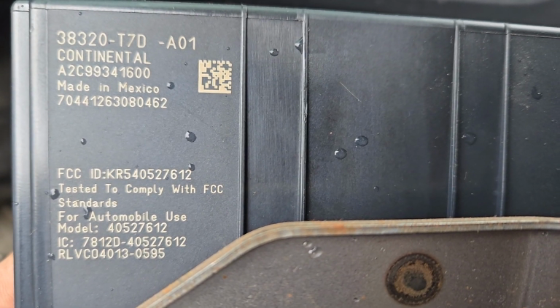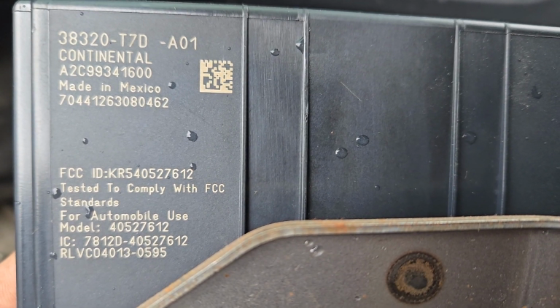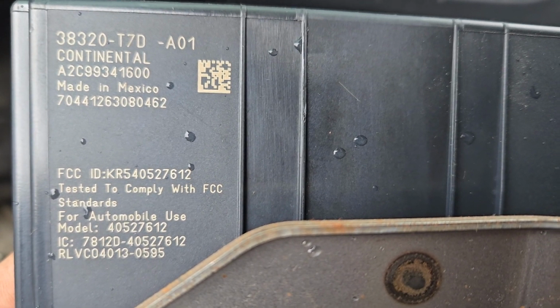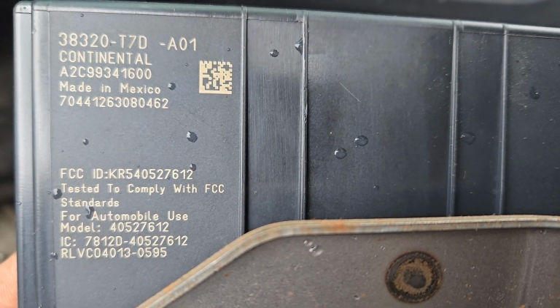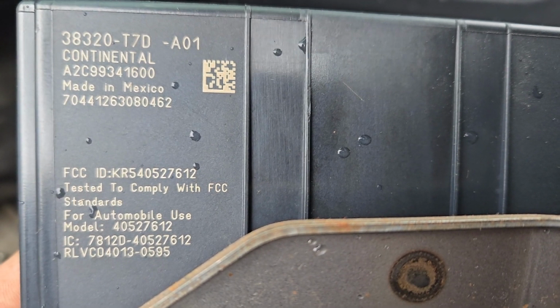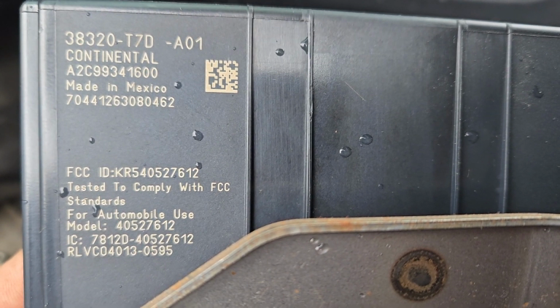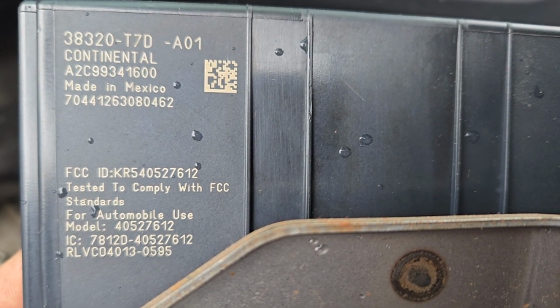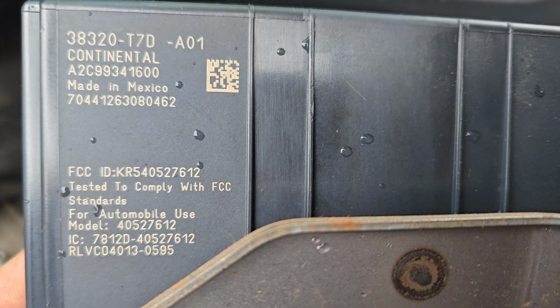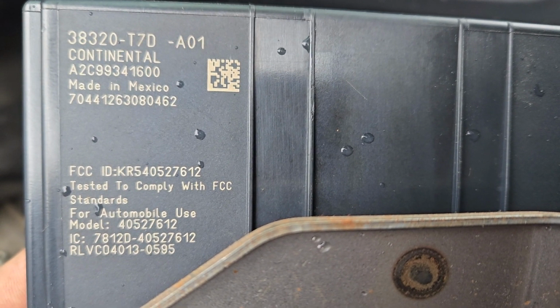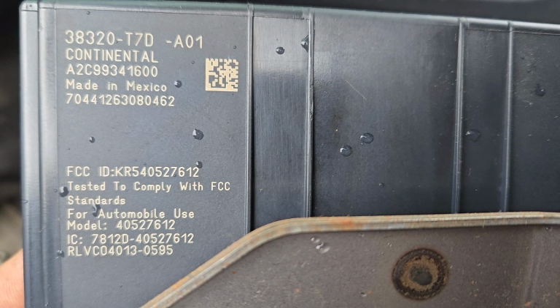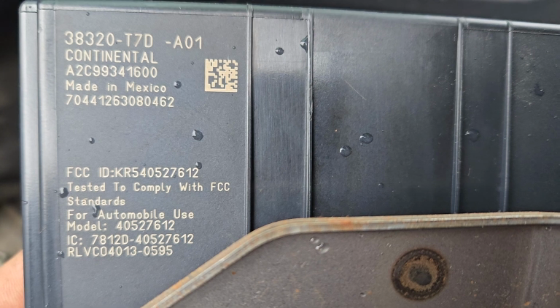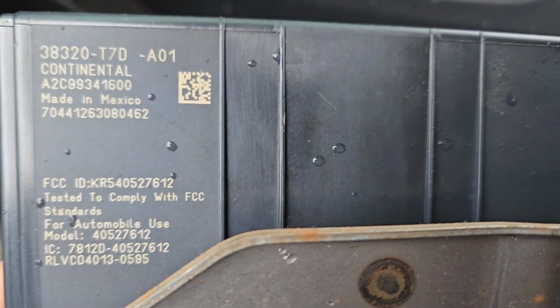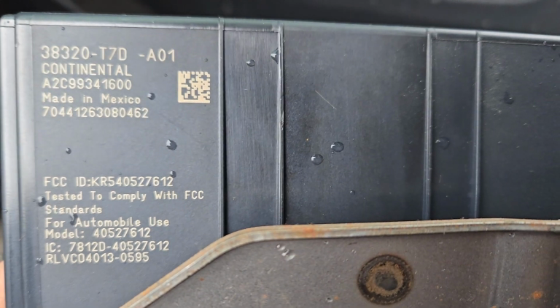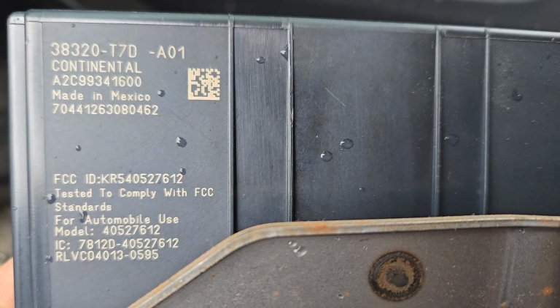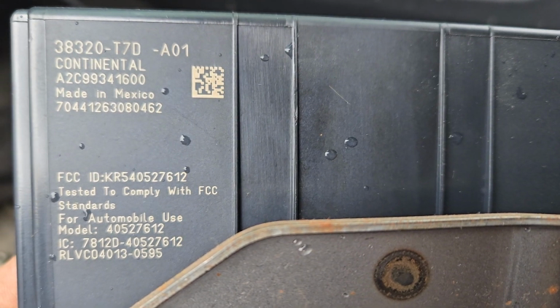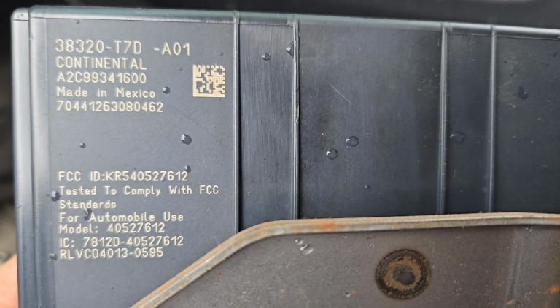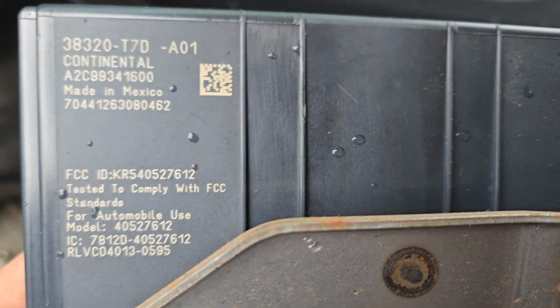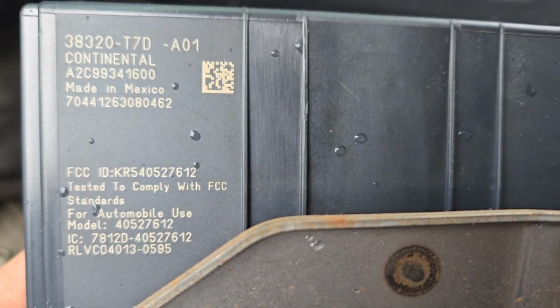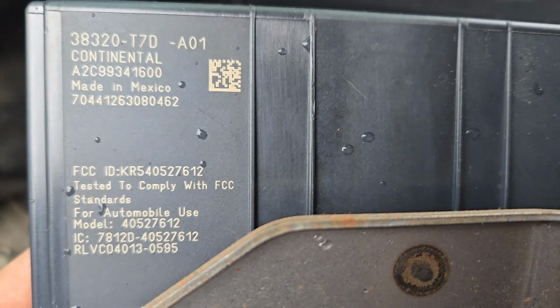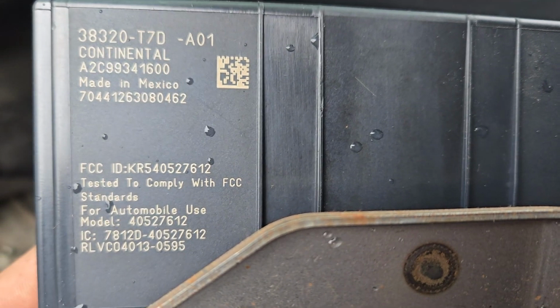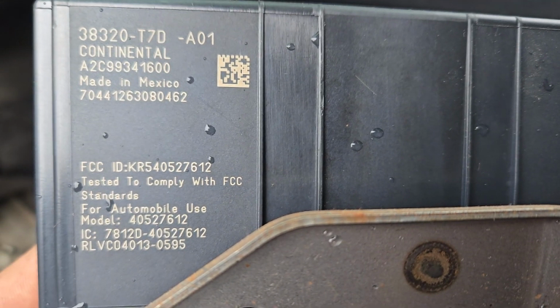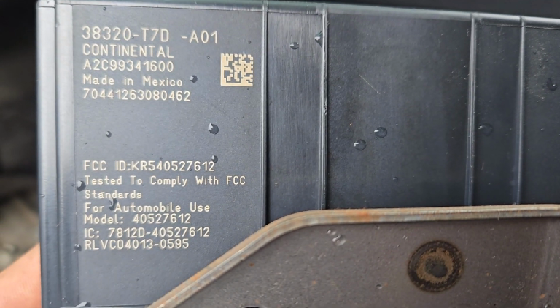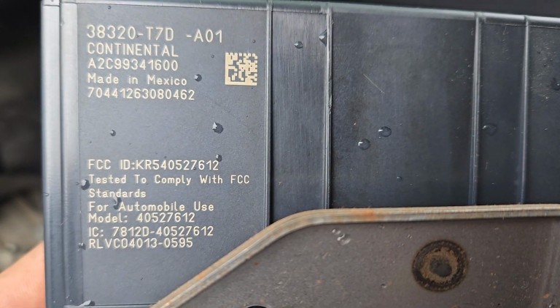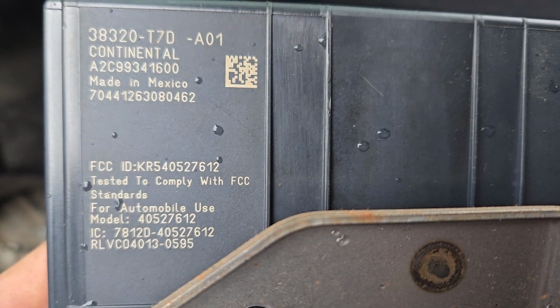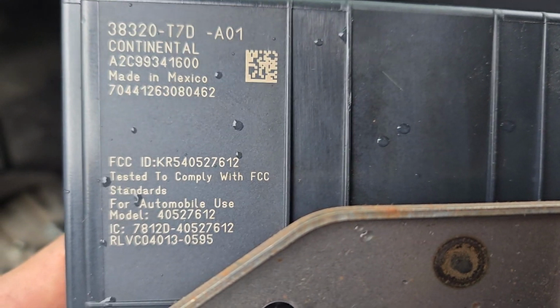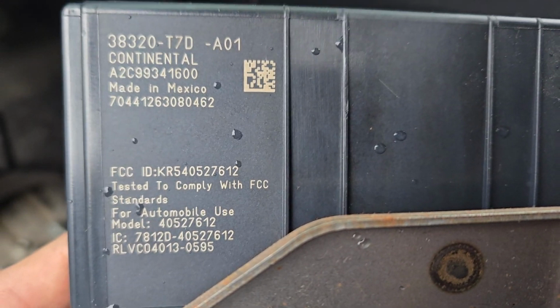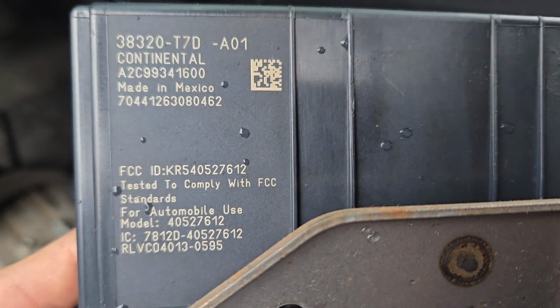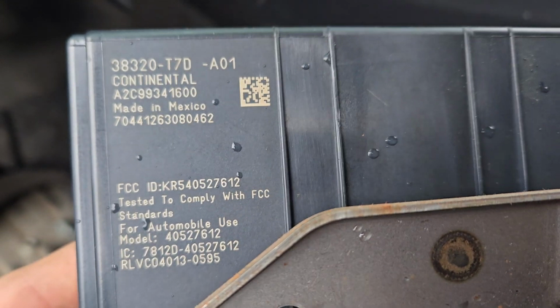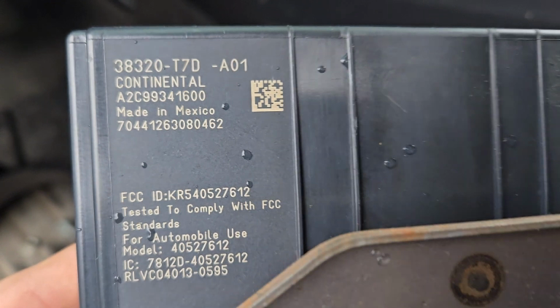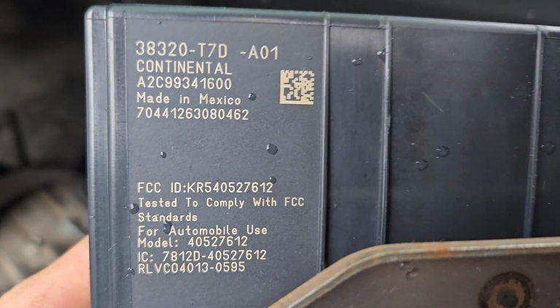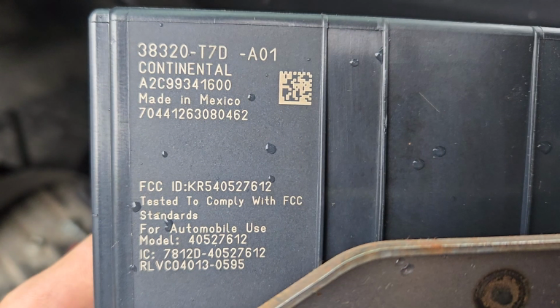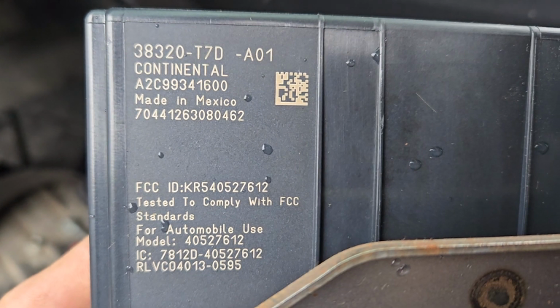The tools I used were a flat head screwdriver, a Phillips head screwdriver, and a 10 millimeter on an impact with an extension.